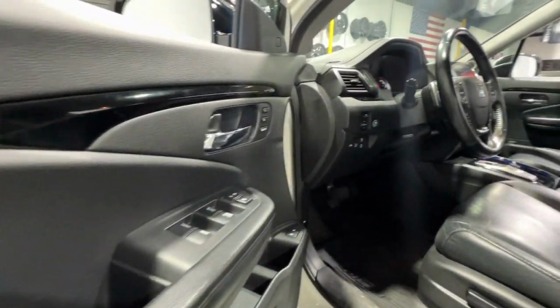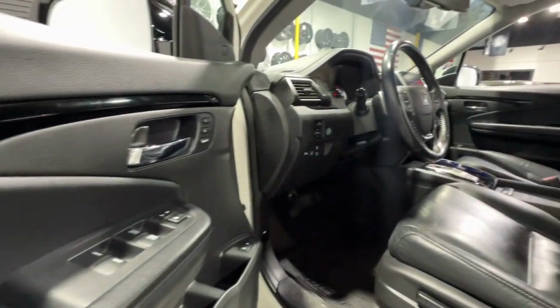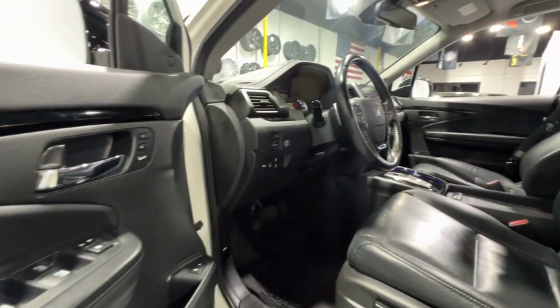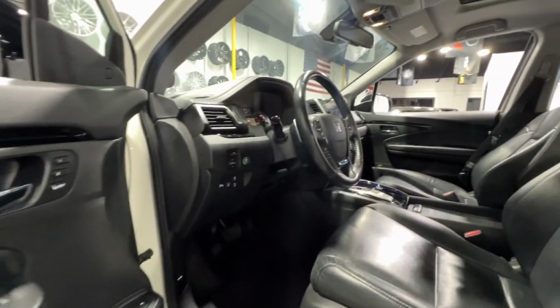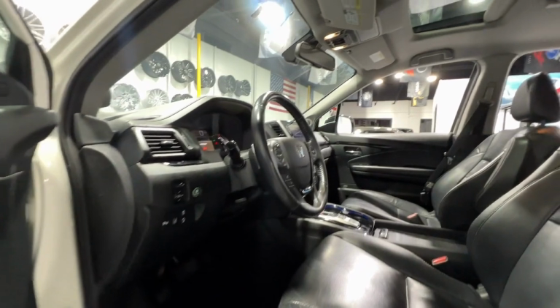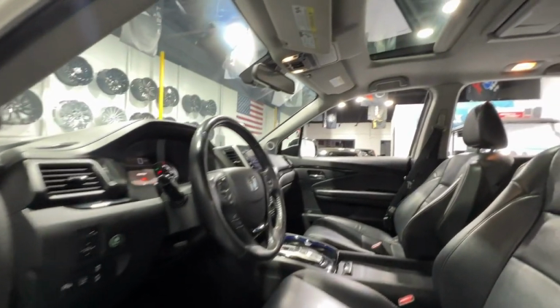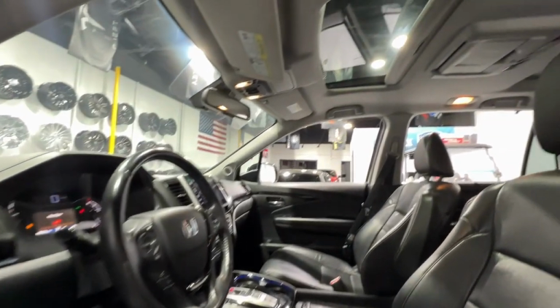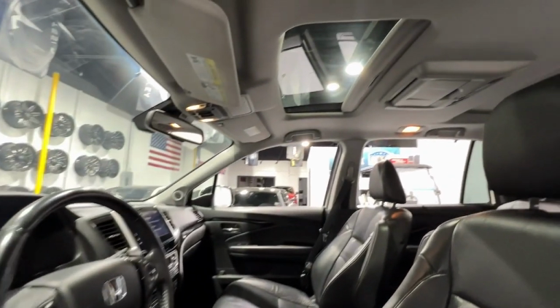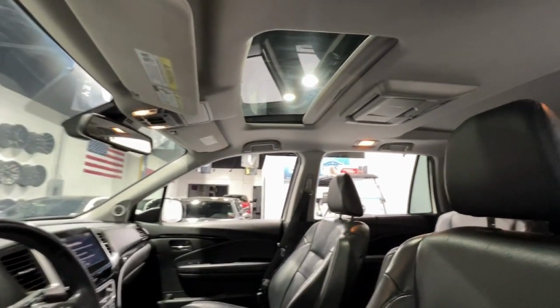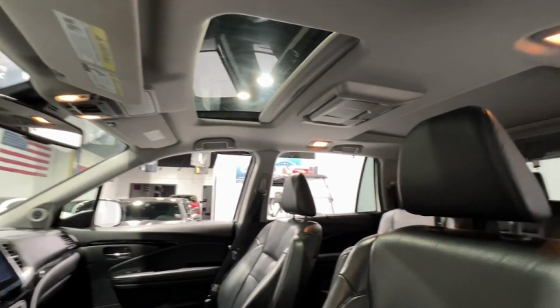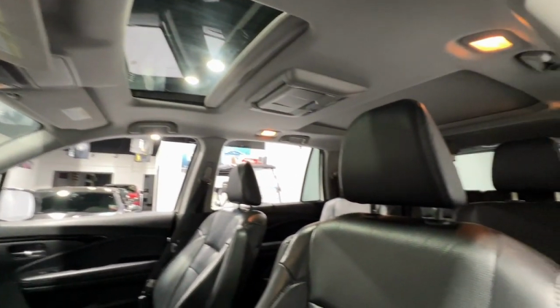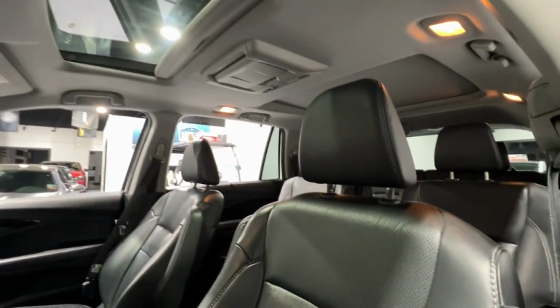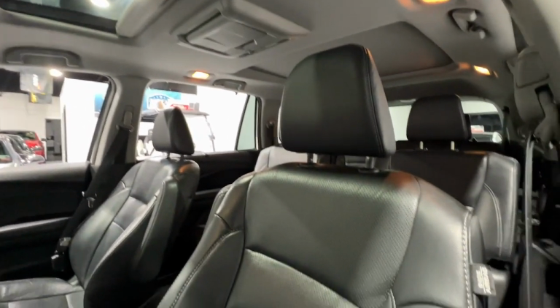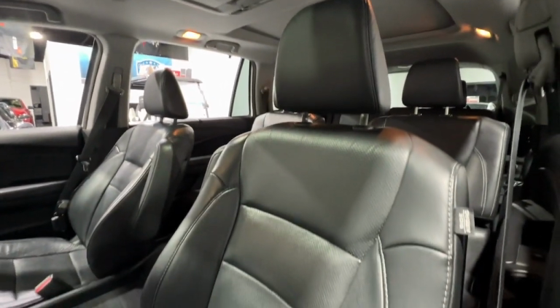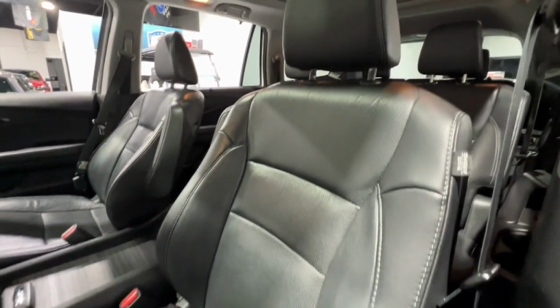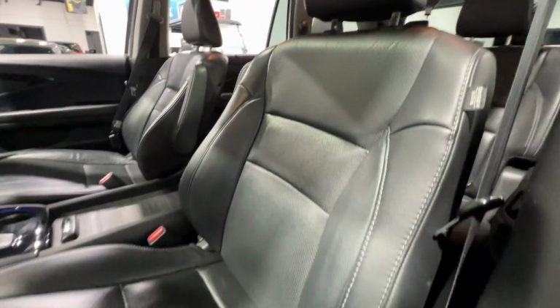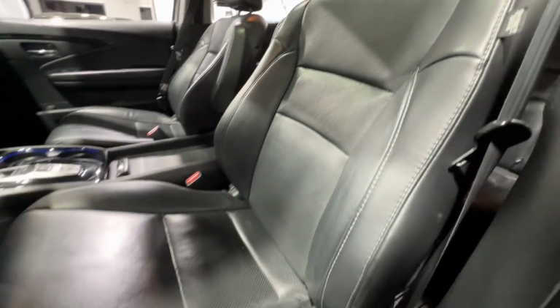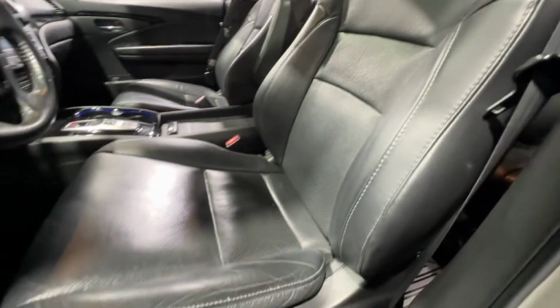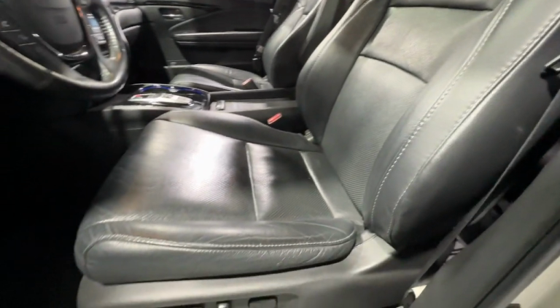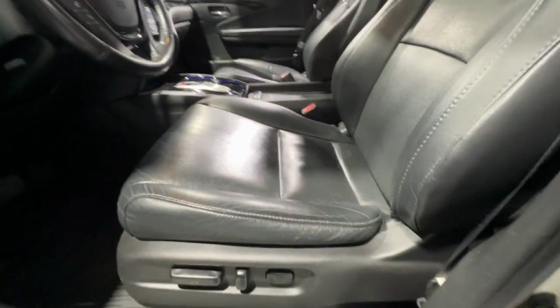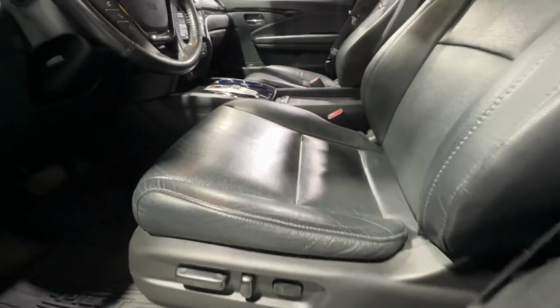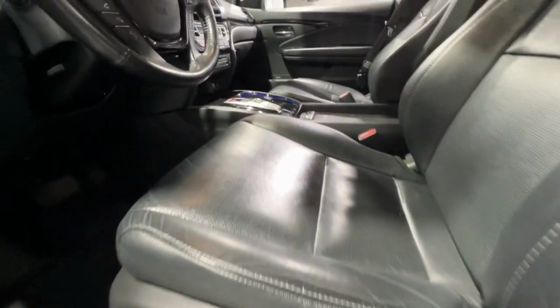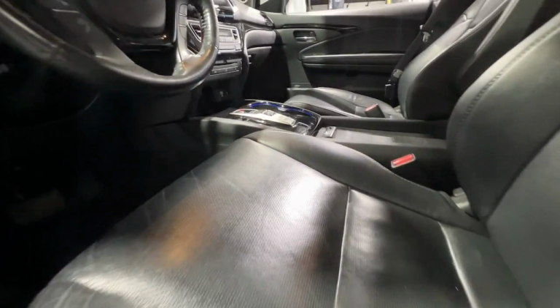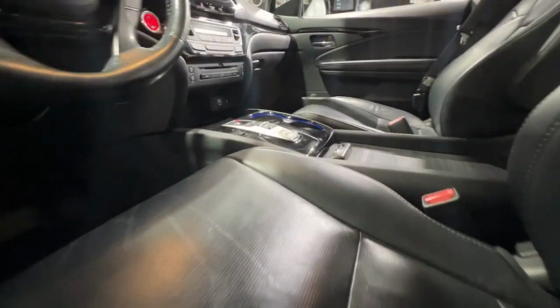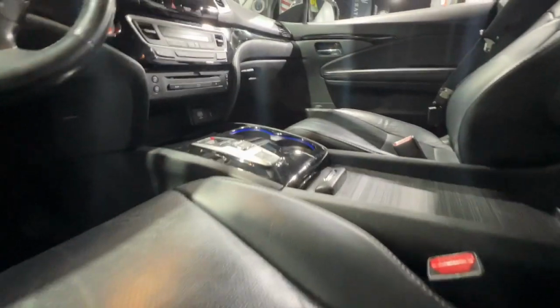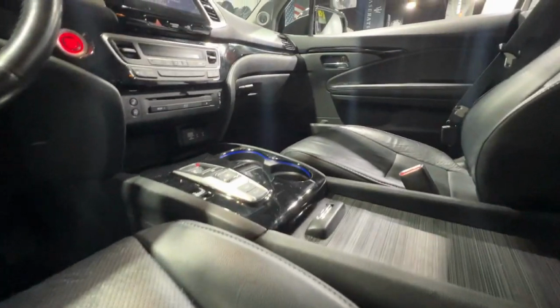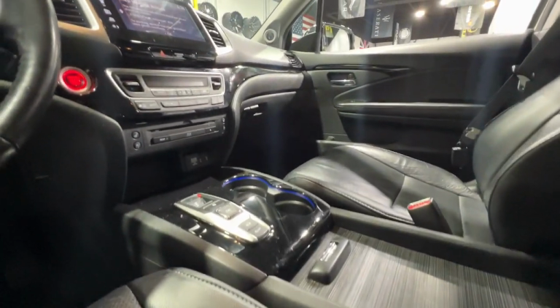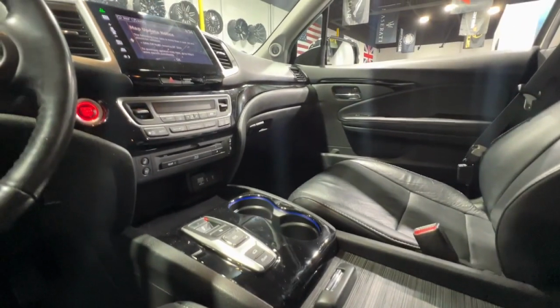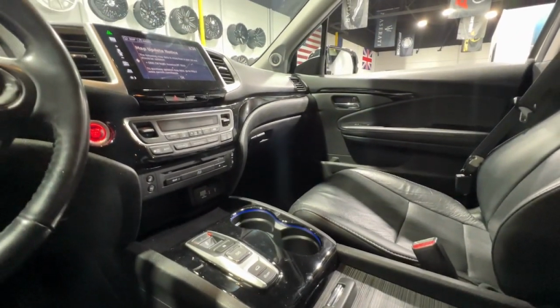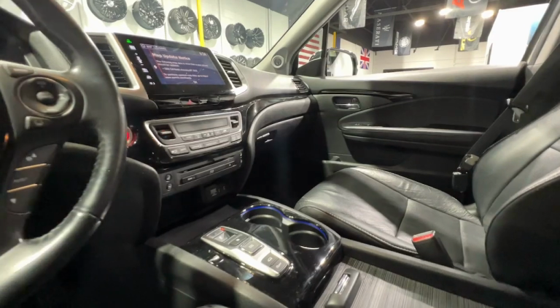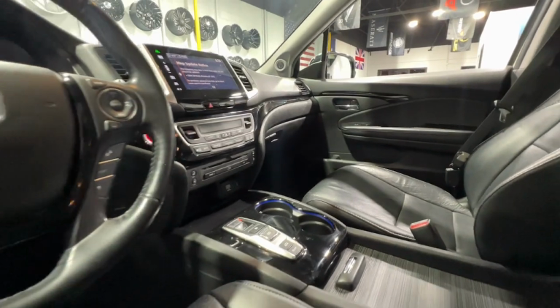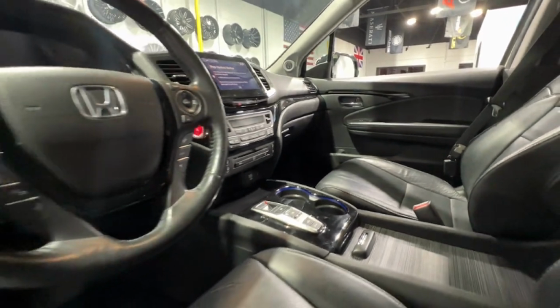Heated steering wheel, heated and/or cooled front seats, navigation system, moonroof, keyless entry, heated rear seat, backup camera, power liftgate, heated mirrors, satellite radio.